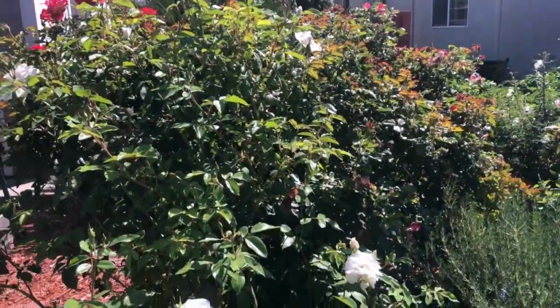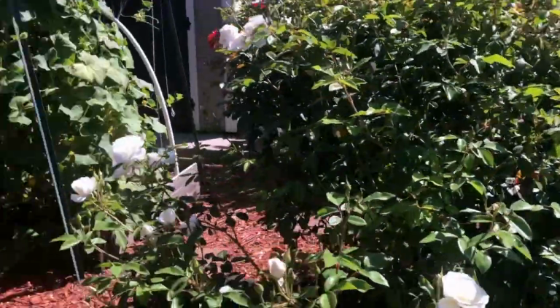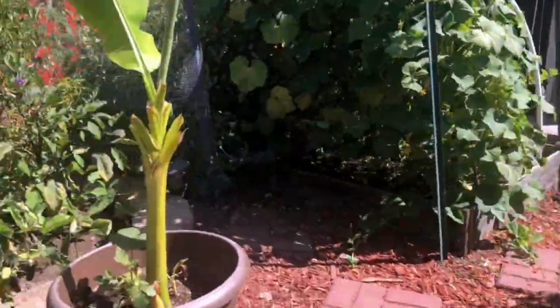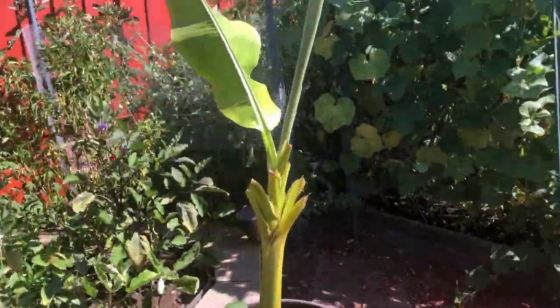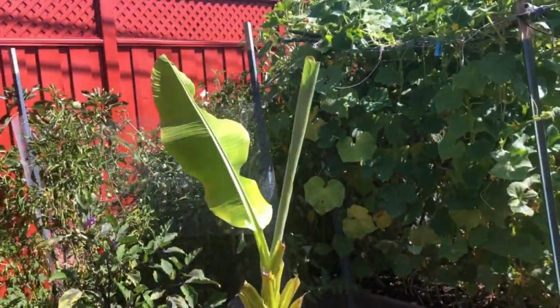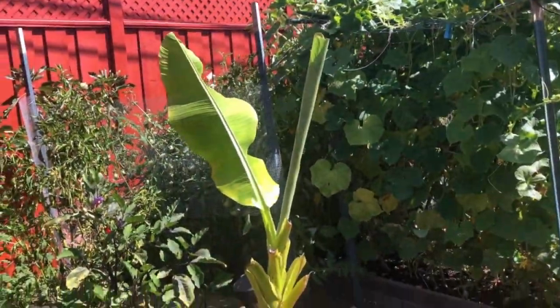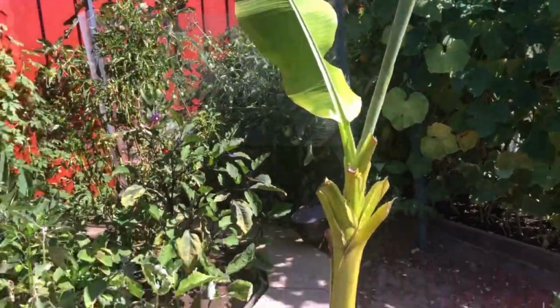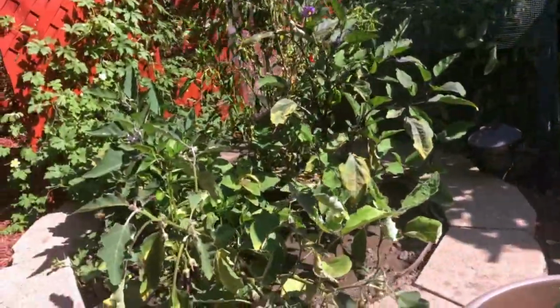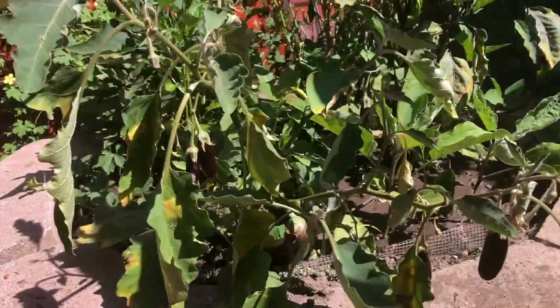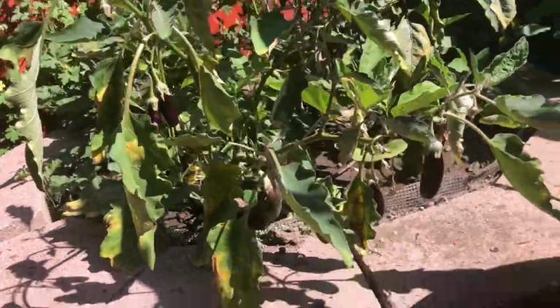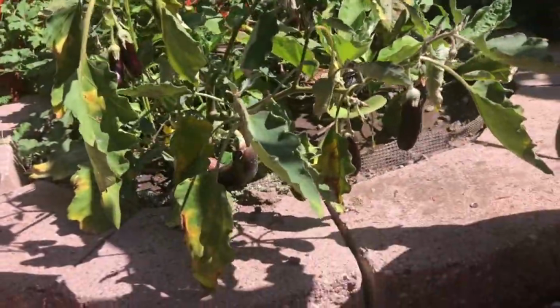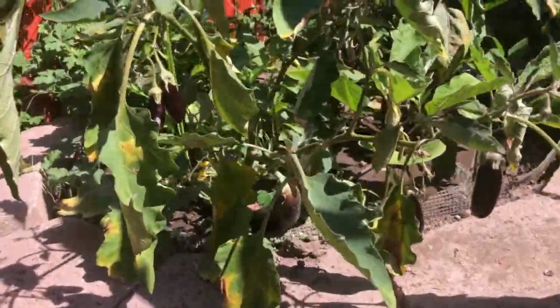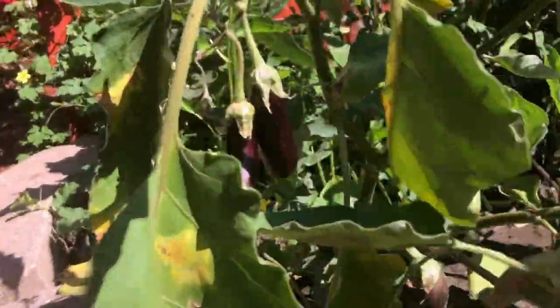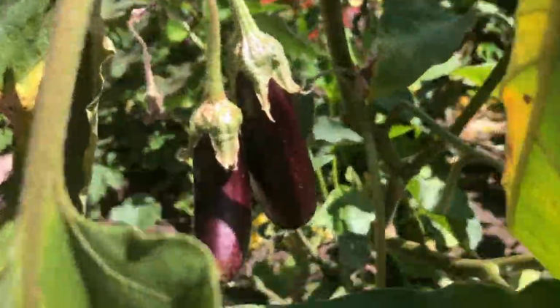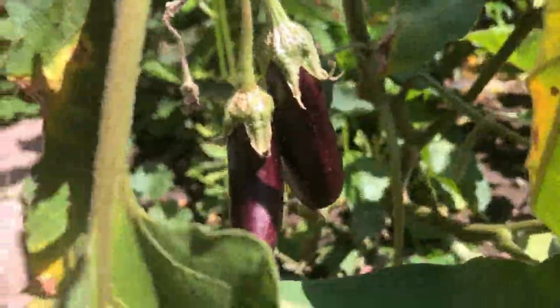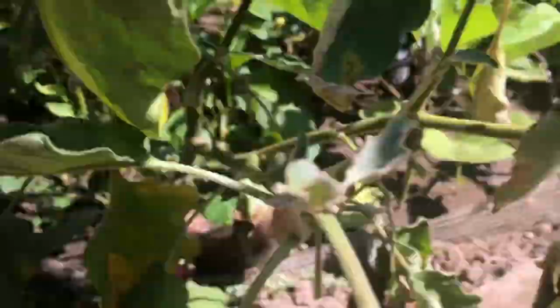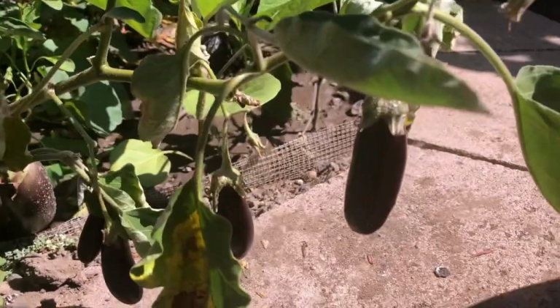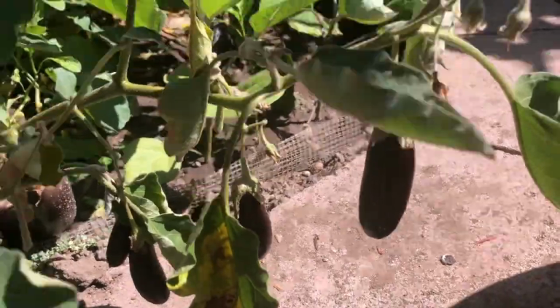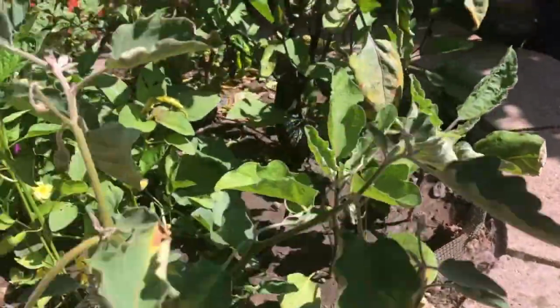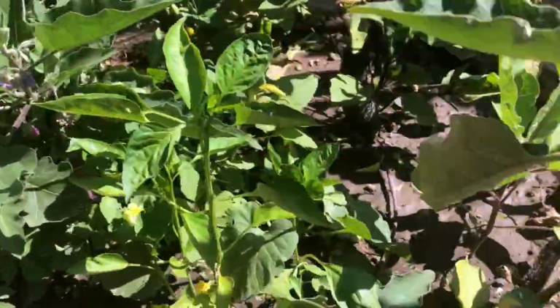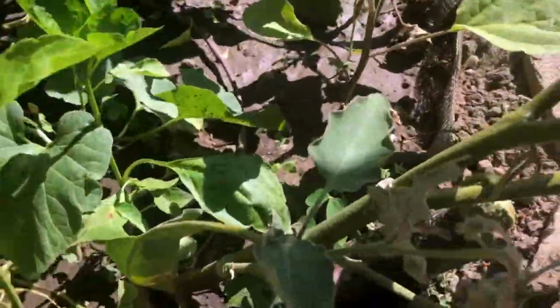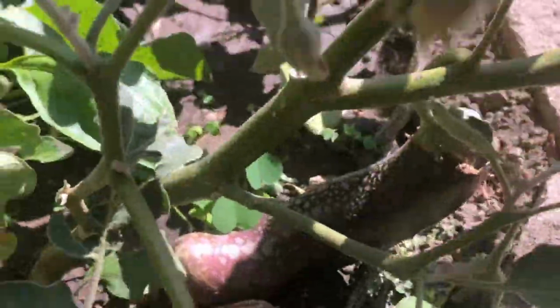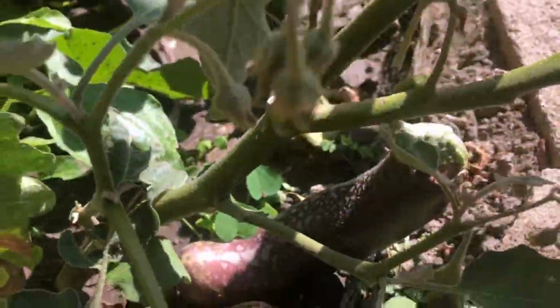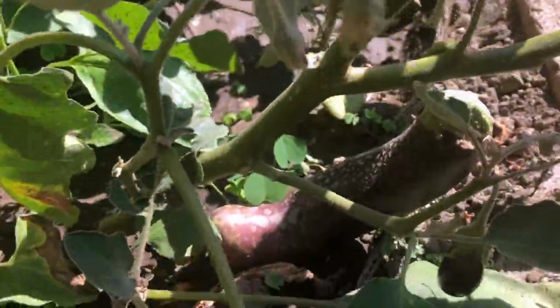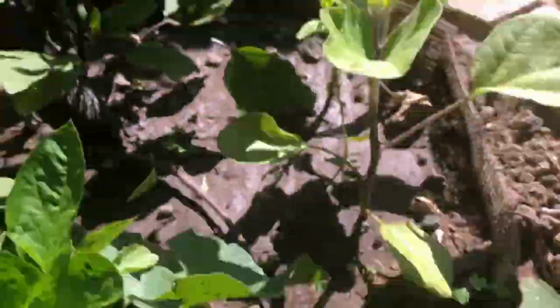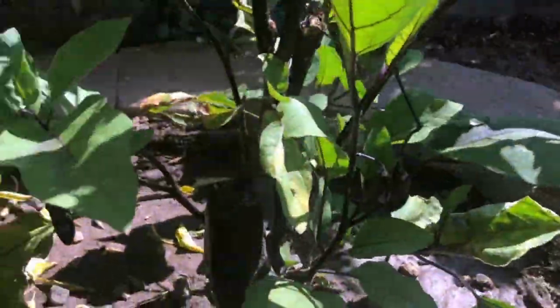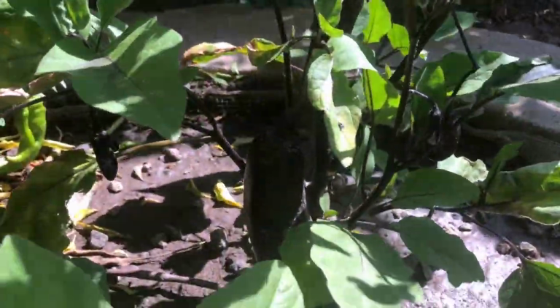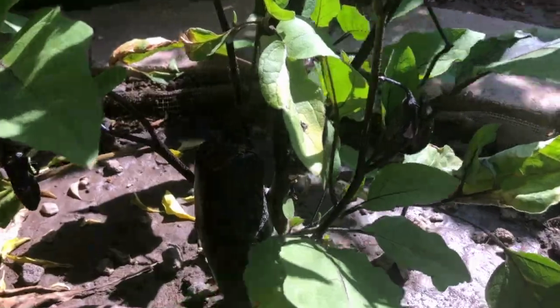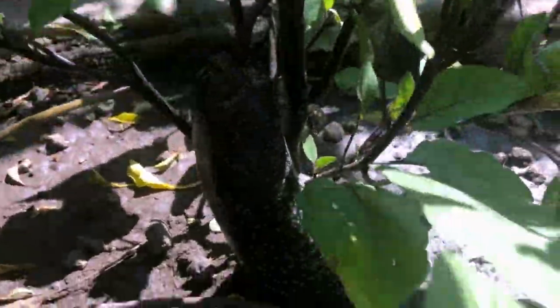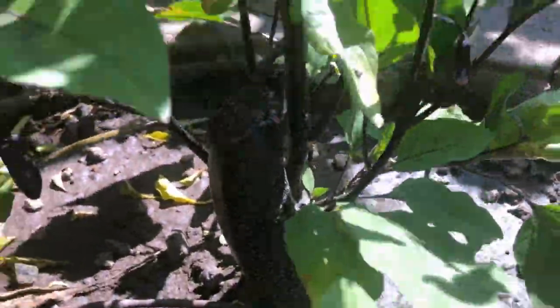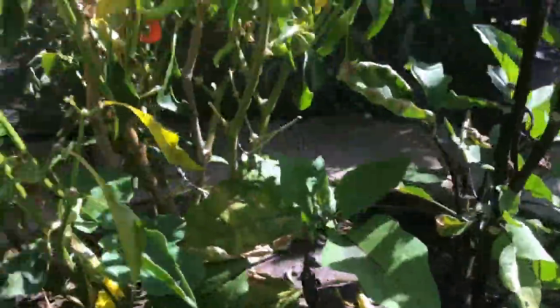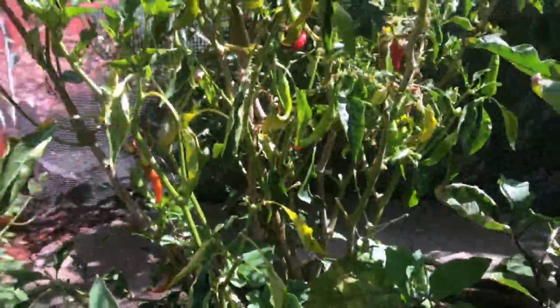The roses are in full bloom, the banana plant is growing well, and here are a few more eggplants. They're doing great — they love the warm temperatures and are continuously giving us a few eggplants every week.